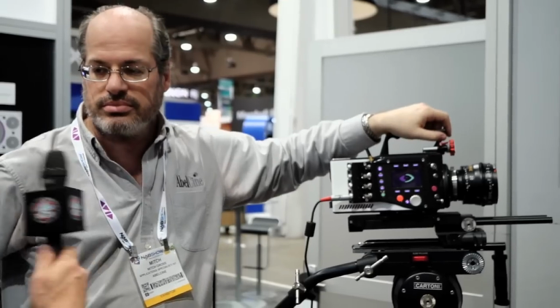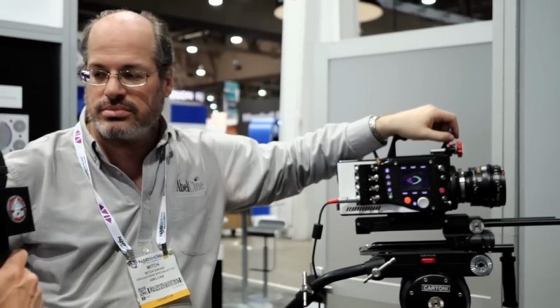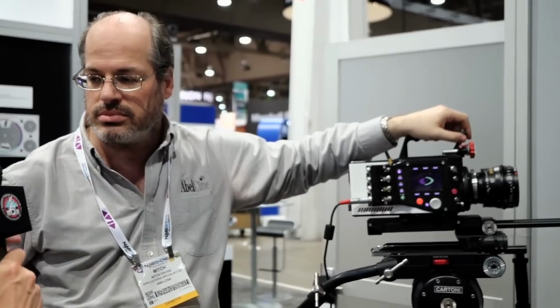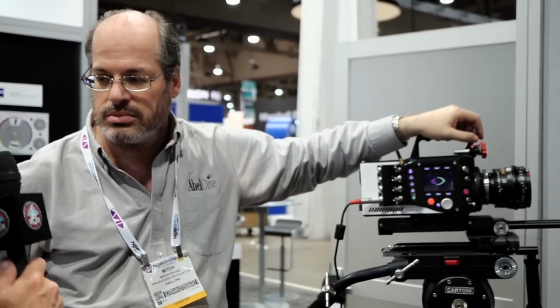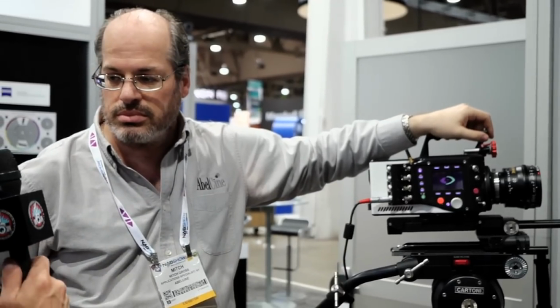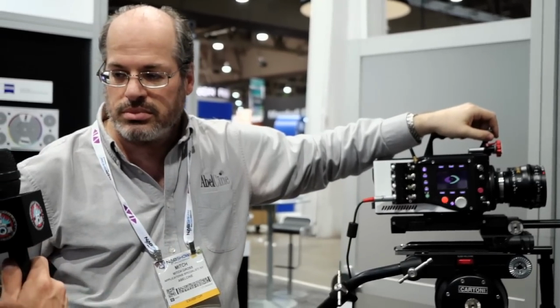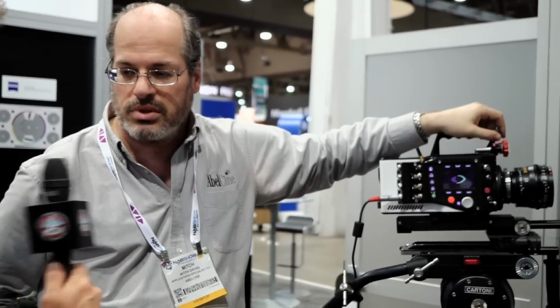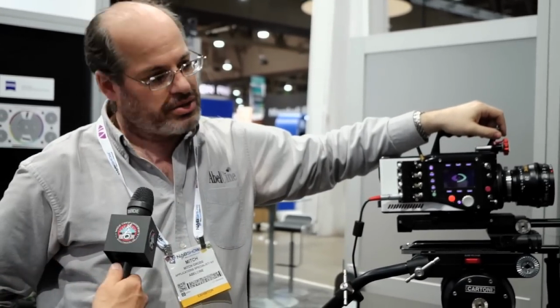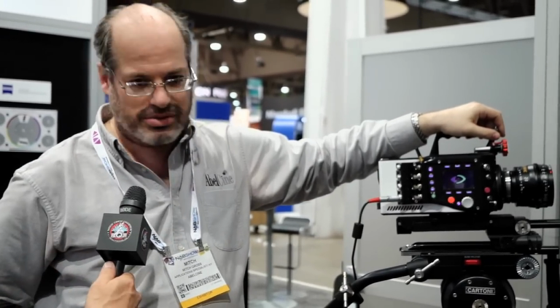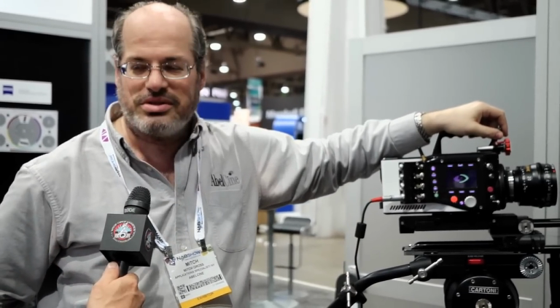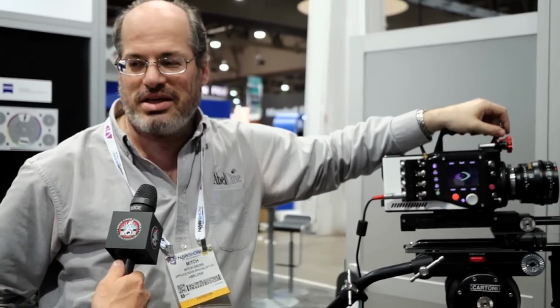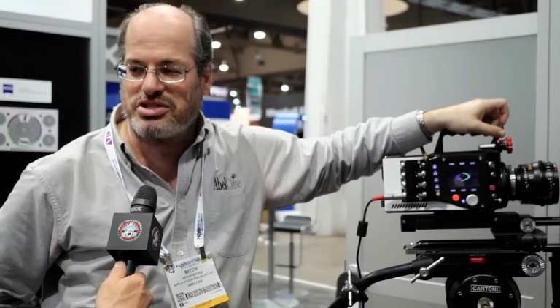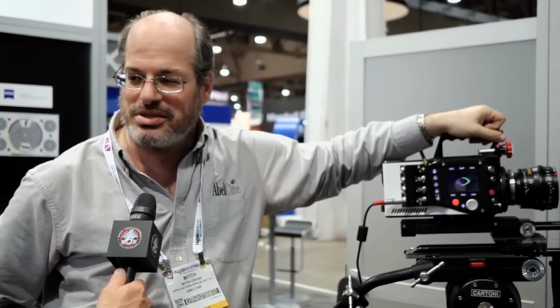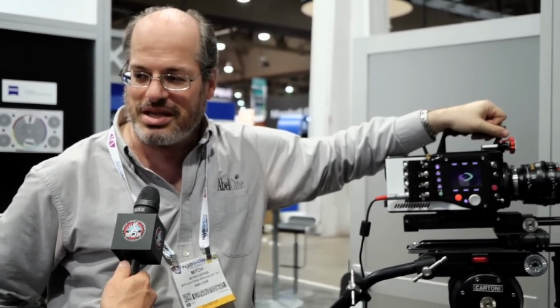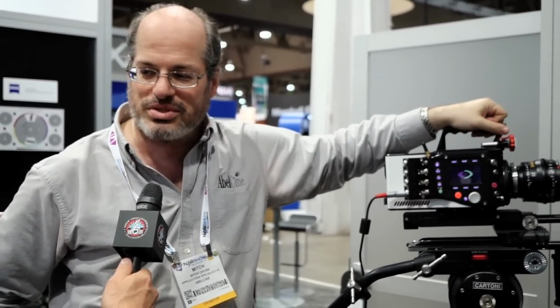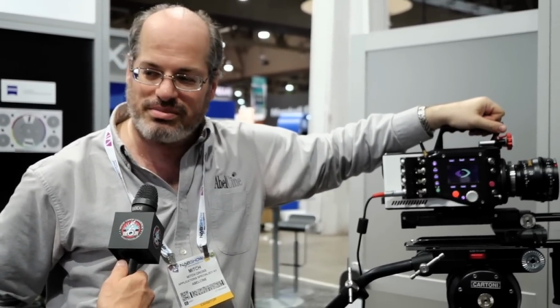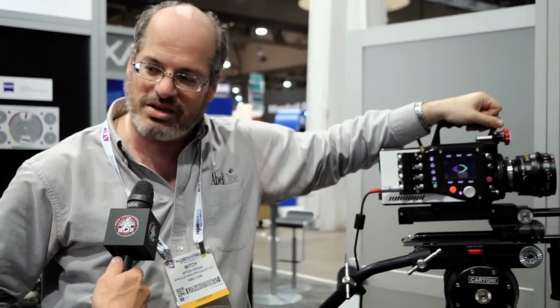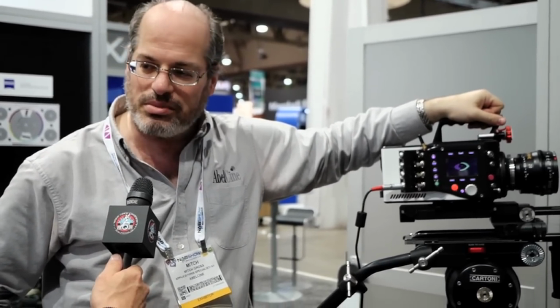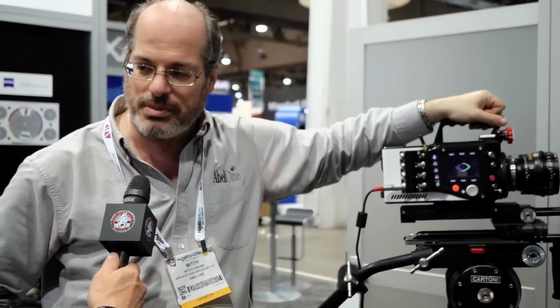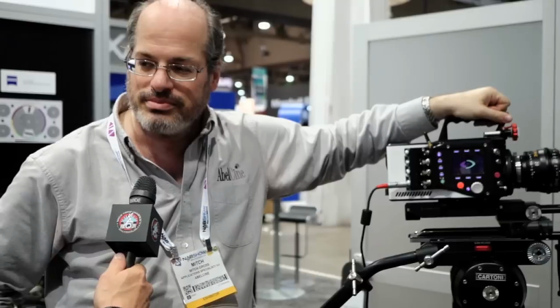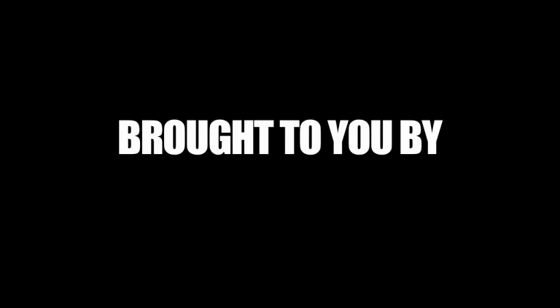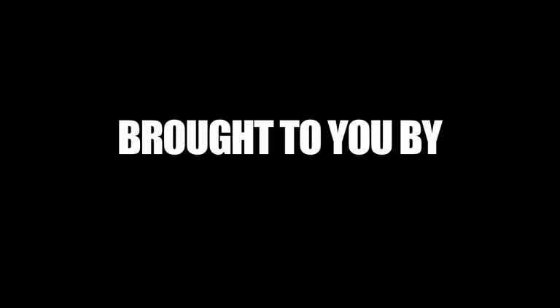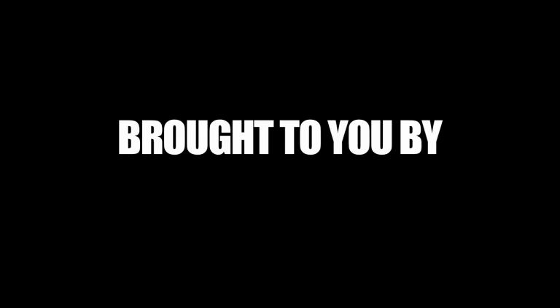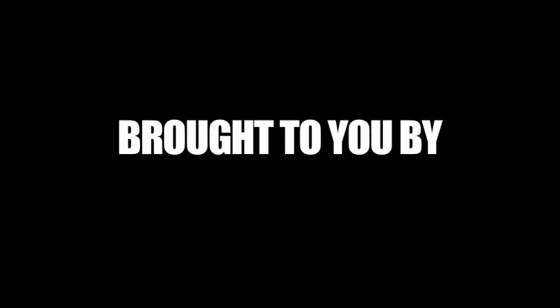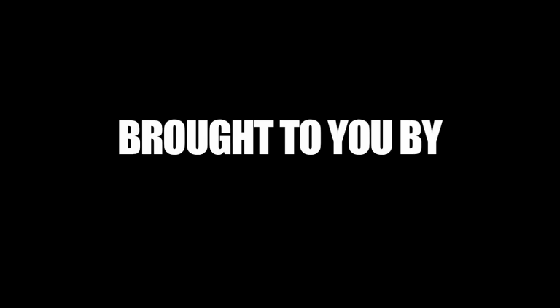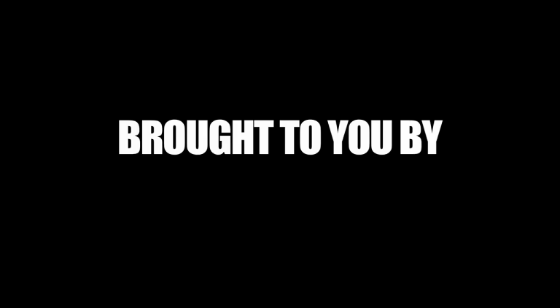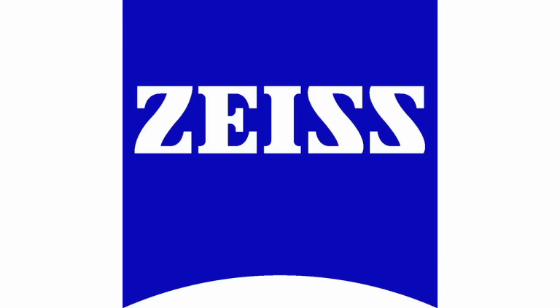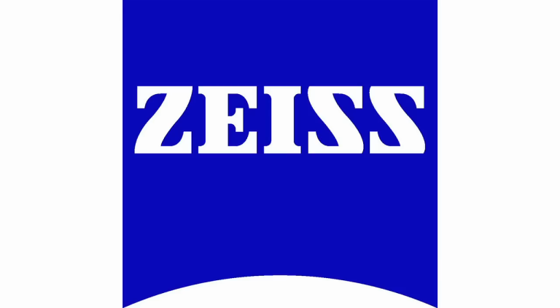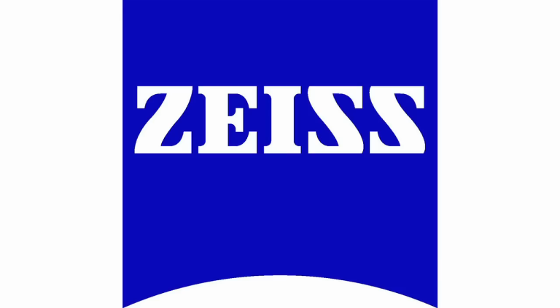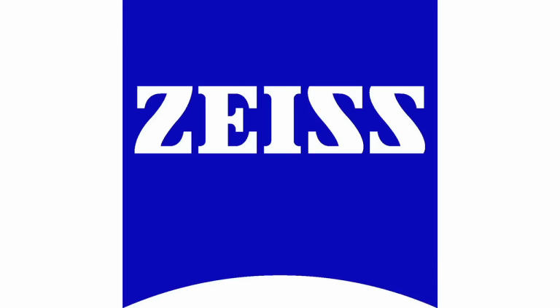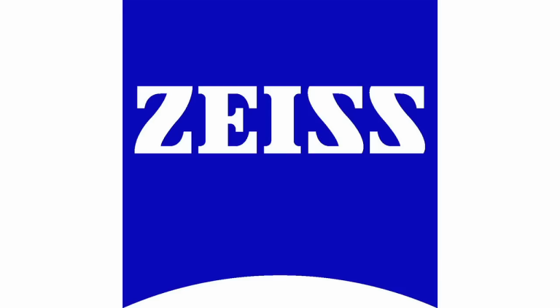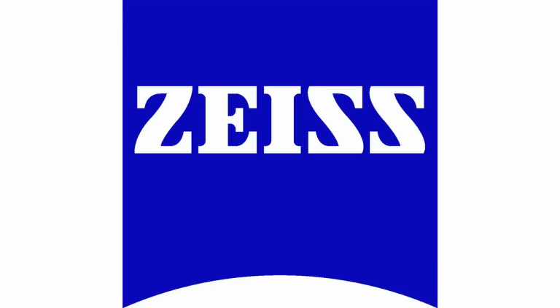And when will it be available for rent from Abel CineTech? The day they start shipping — the day that we'll start making it available to people. I got Mitch Gross from Abel CineTech here at NAB 2013. Thank you.